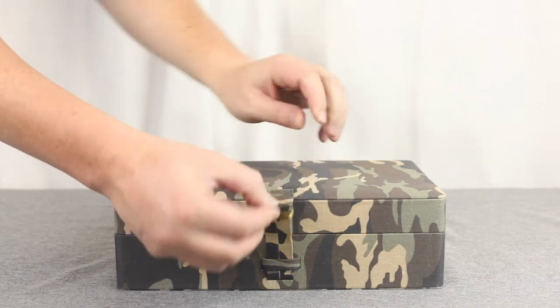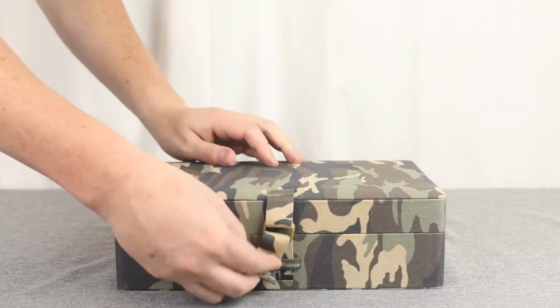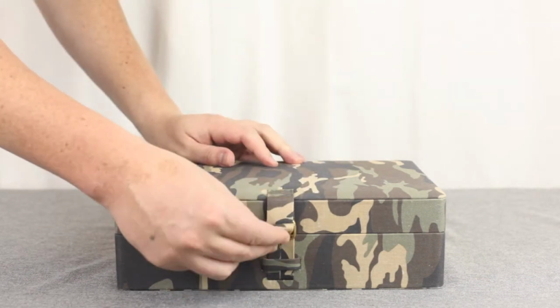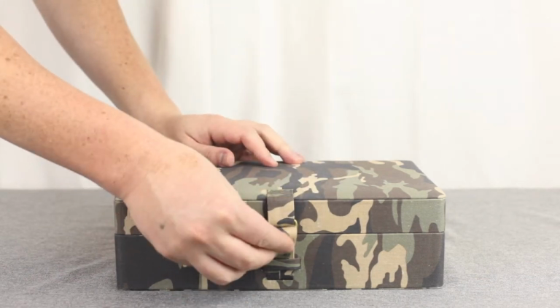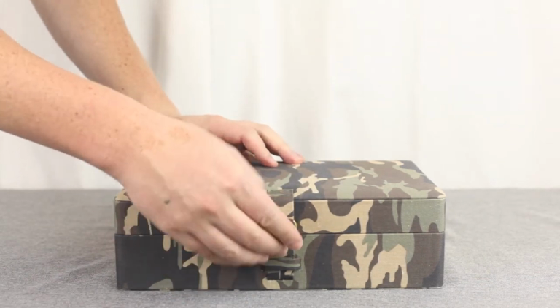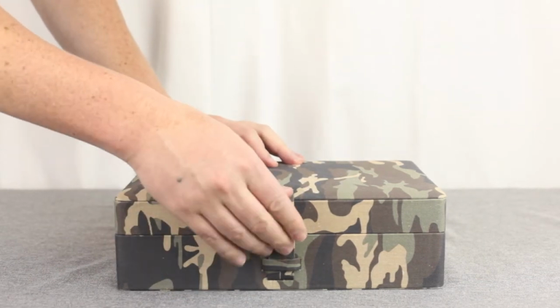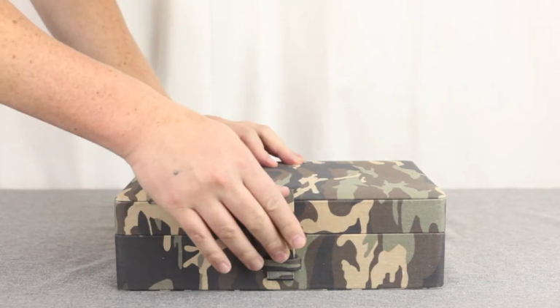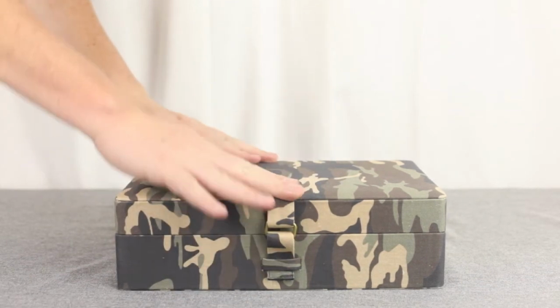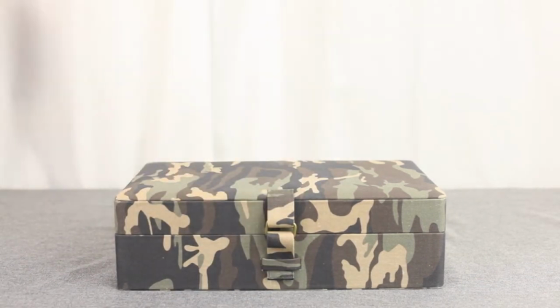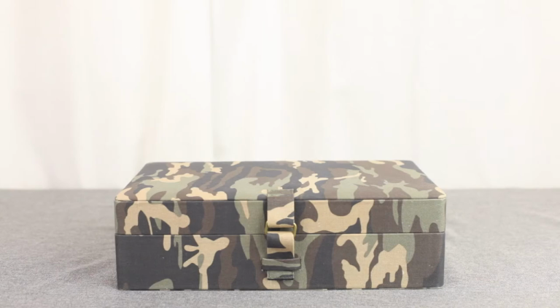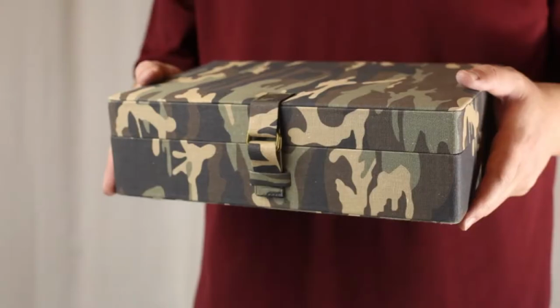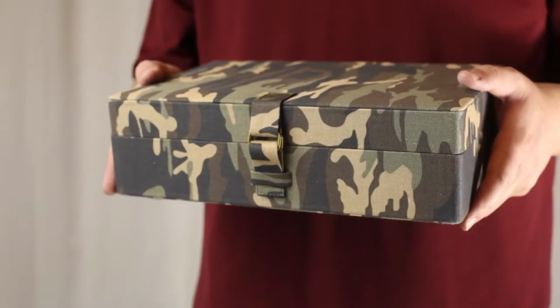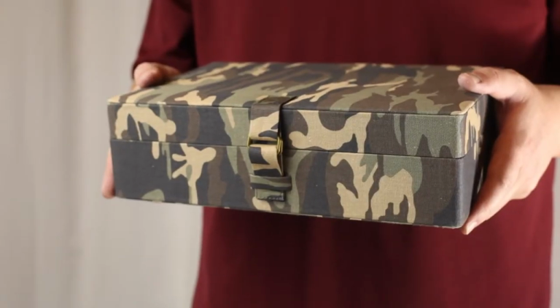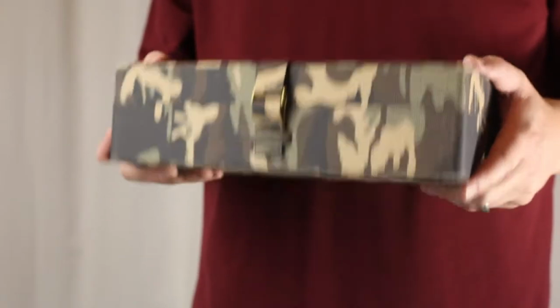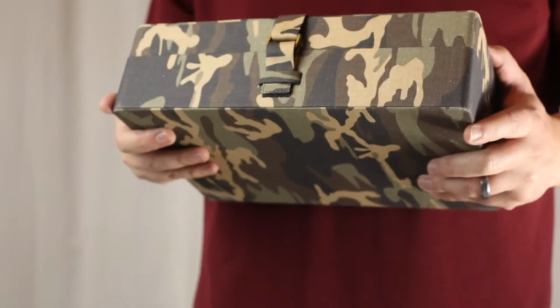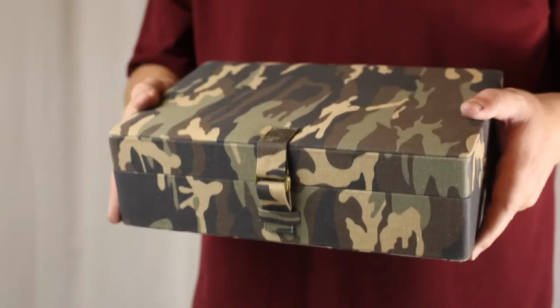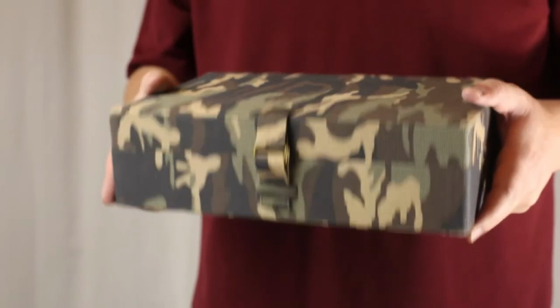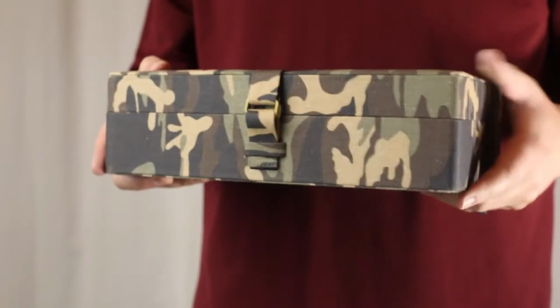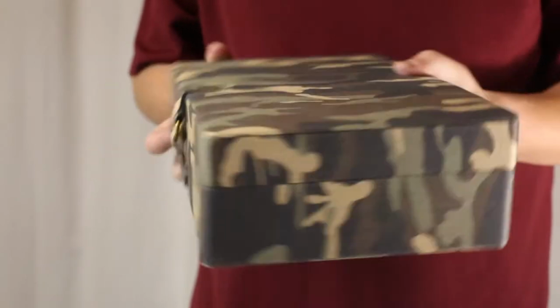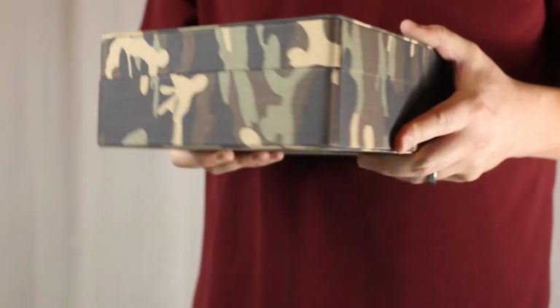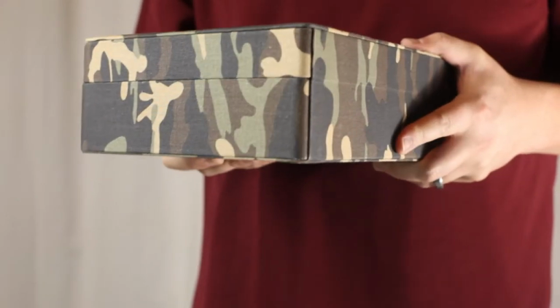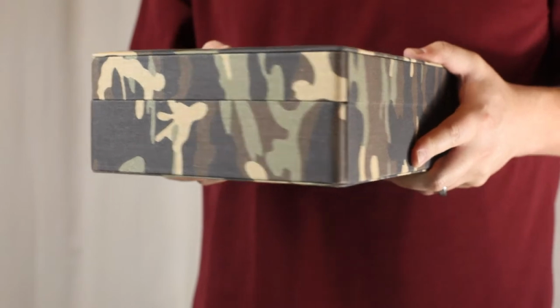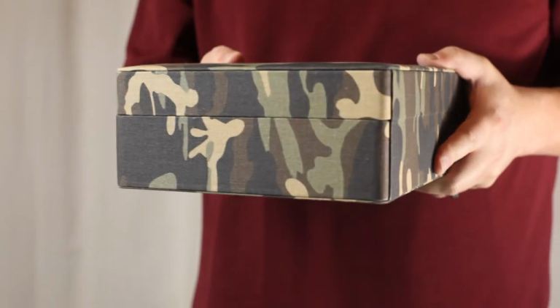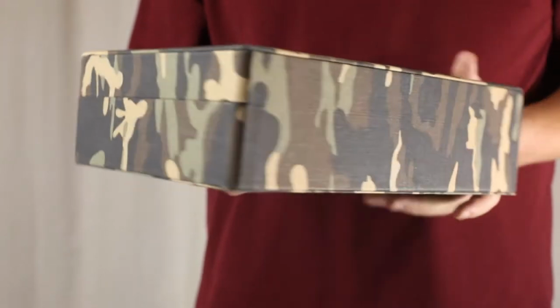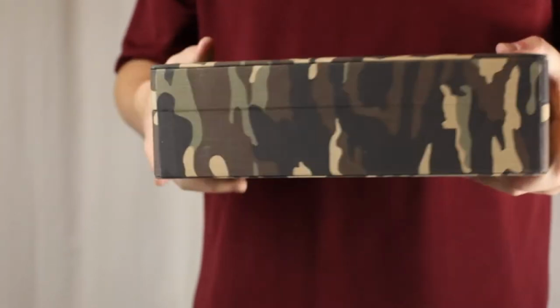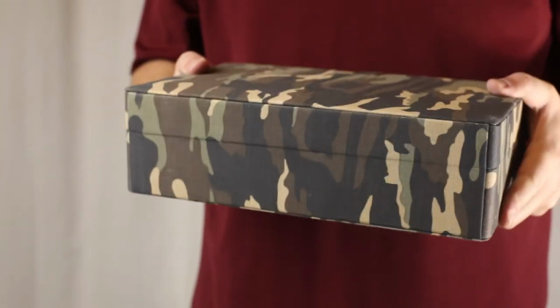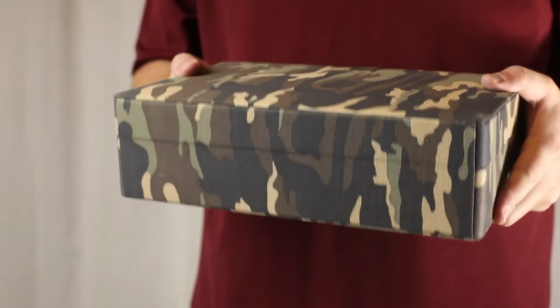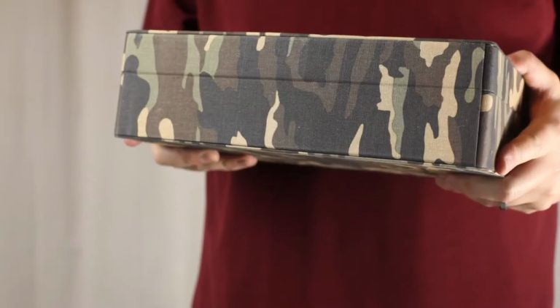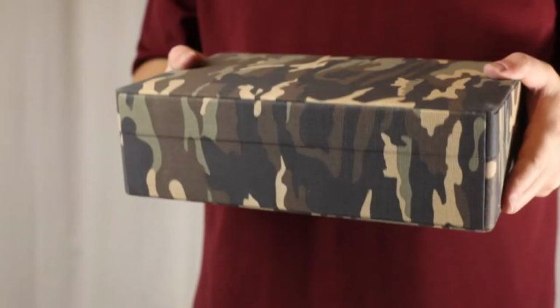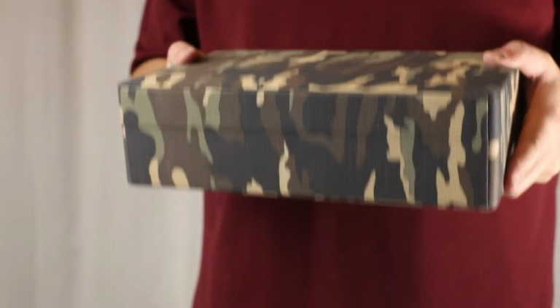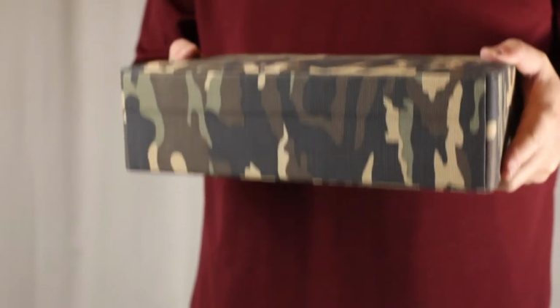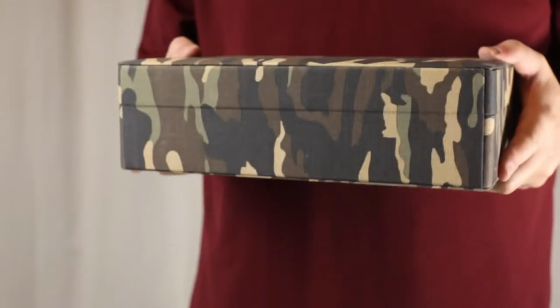As with all Caddy Bay Collection Cases, the Camo Series has a substantial premium feel in hand. The canvas outer has an especially pleasing texture that feels rugged, sturdy, and sporty. We really think you're going to like this, soldier.